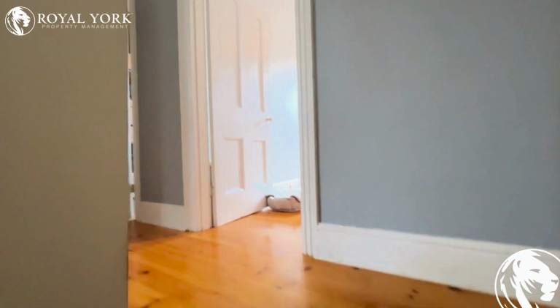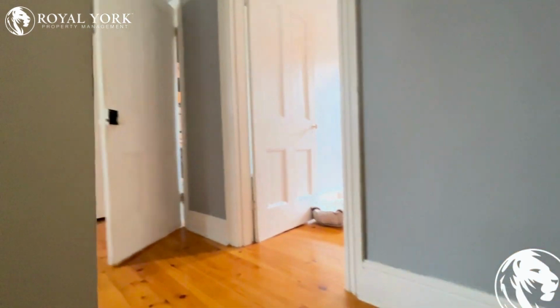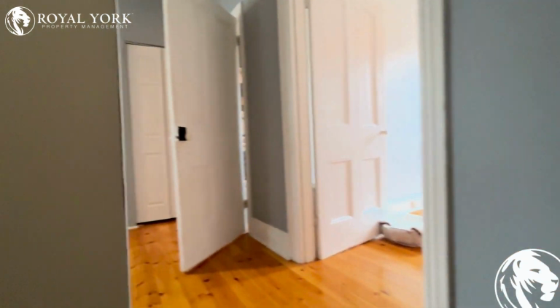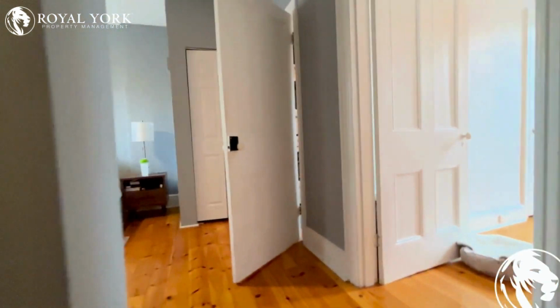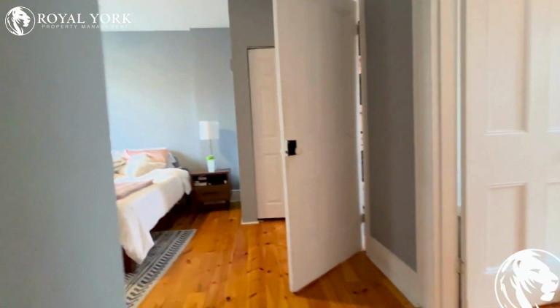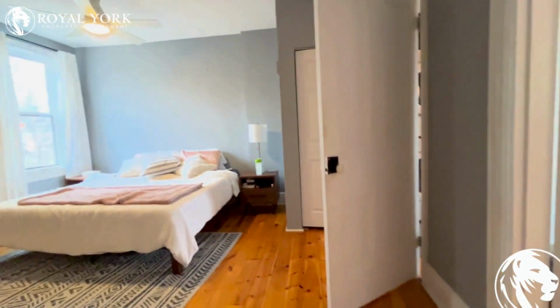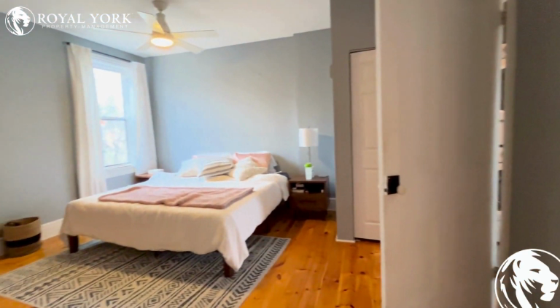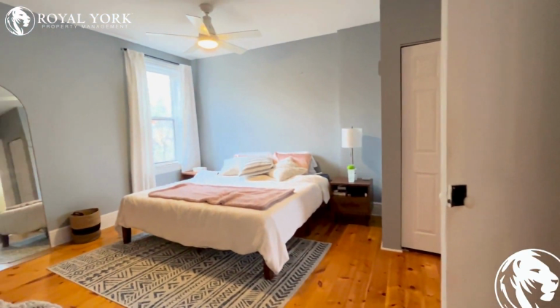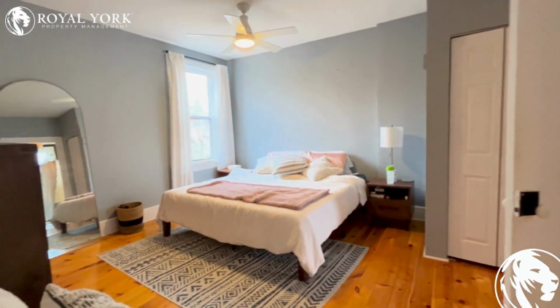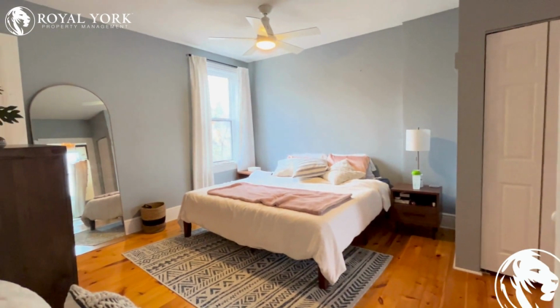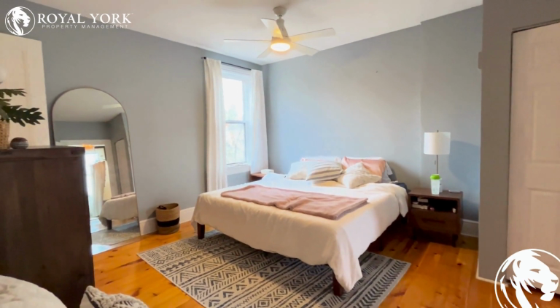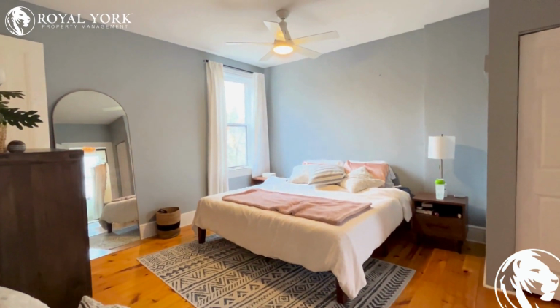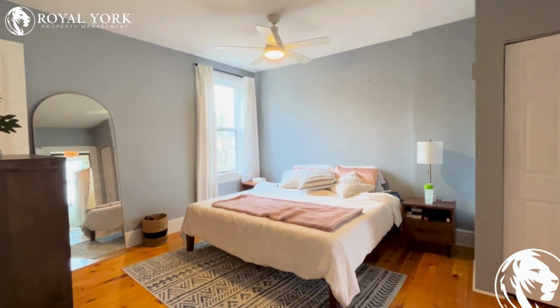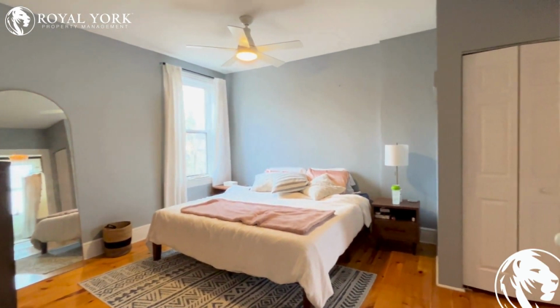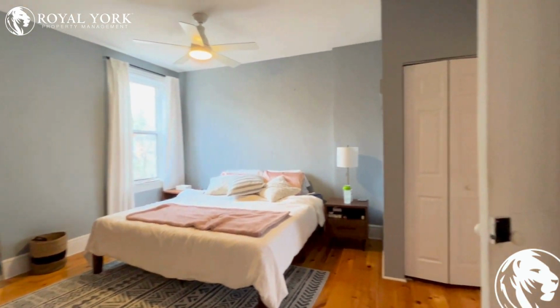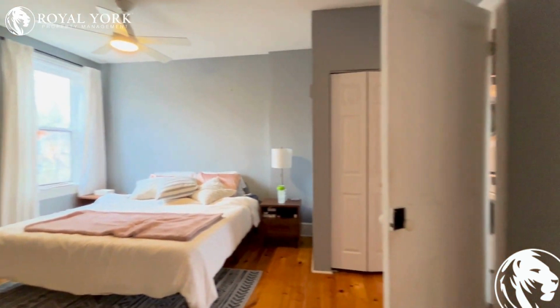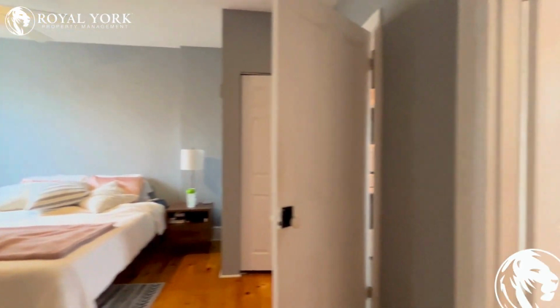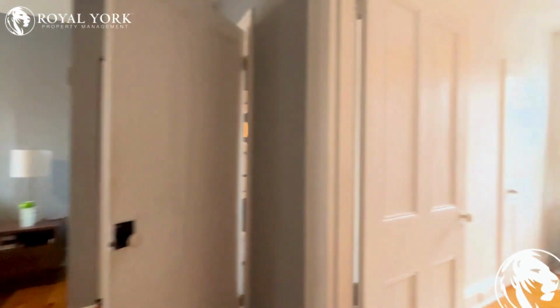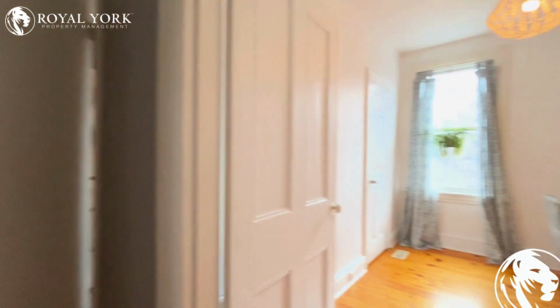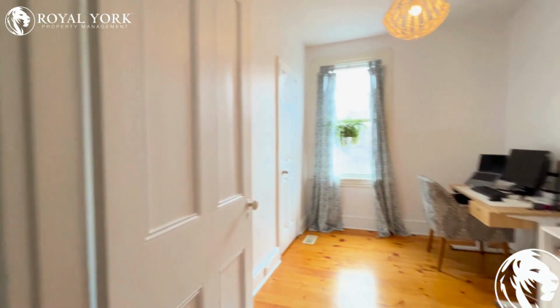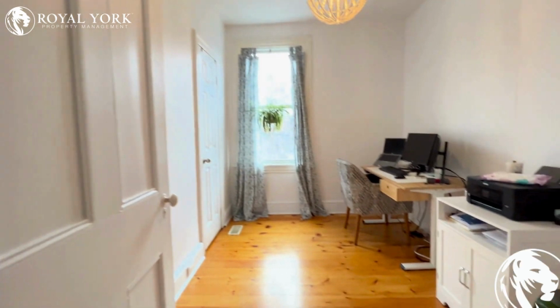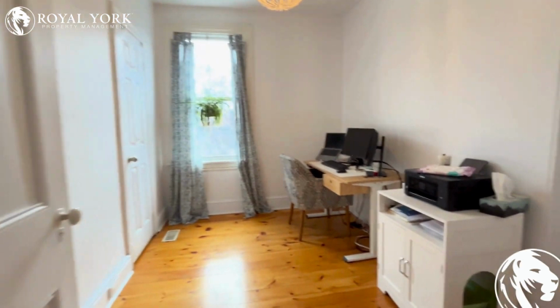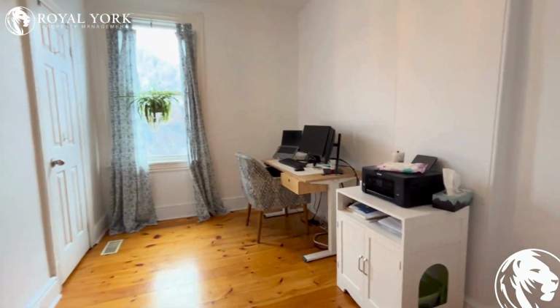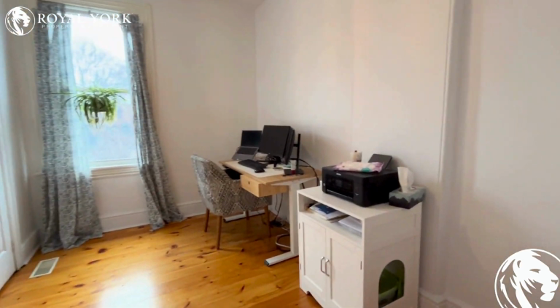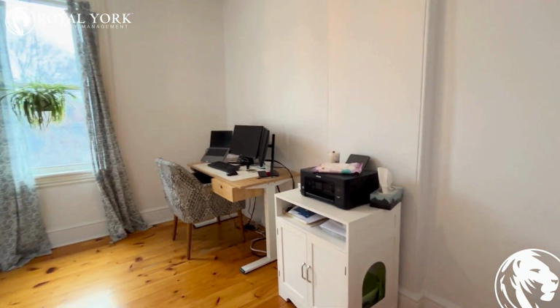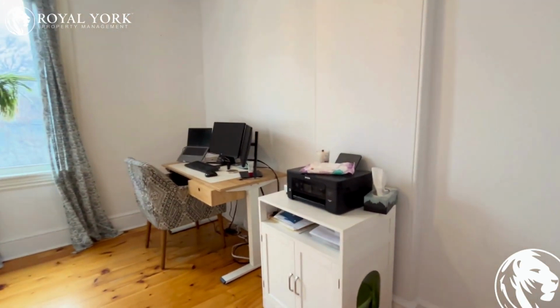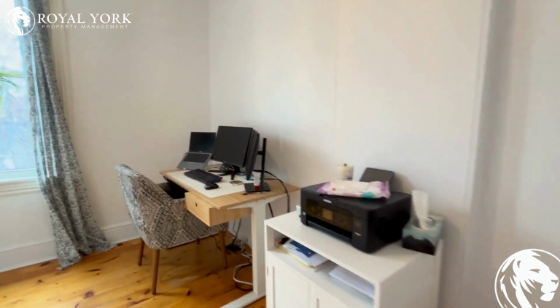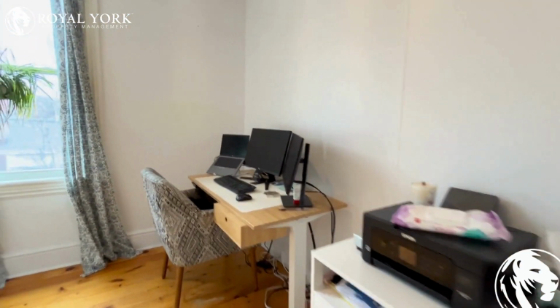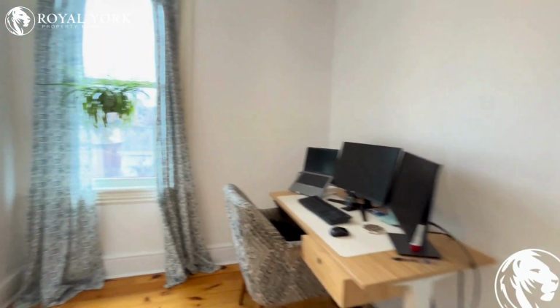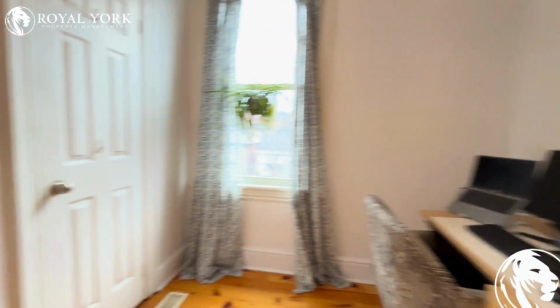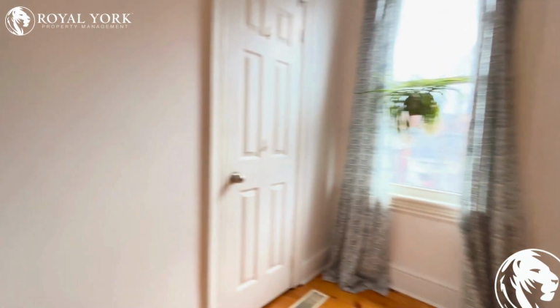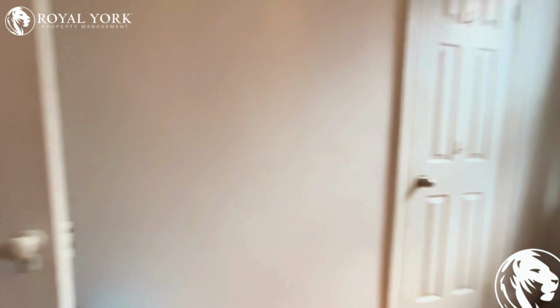One of the bedrooms, which is the biggest one, is here. As you can see, it's very spacious — can fit a king-size bed with the nightstands. This one is a smaller one, but it can fit a queen-size bed.